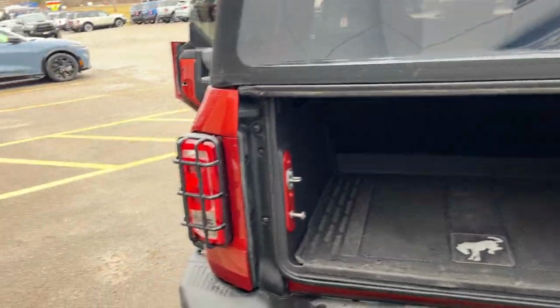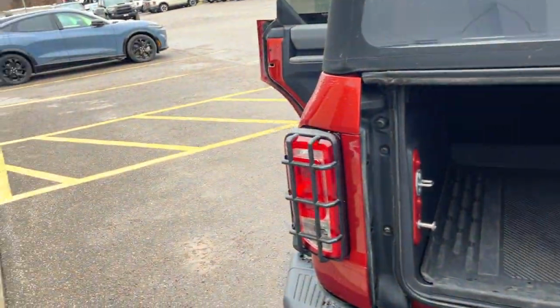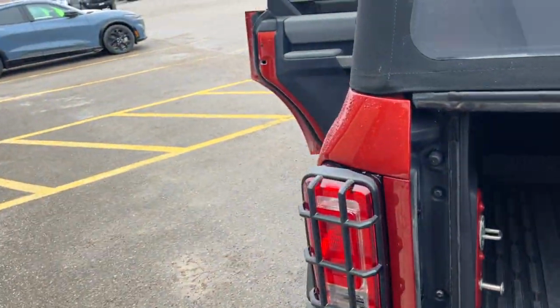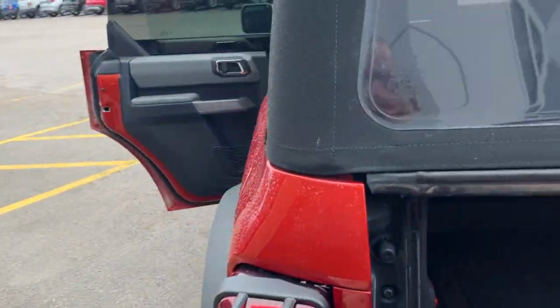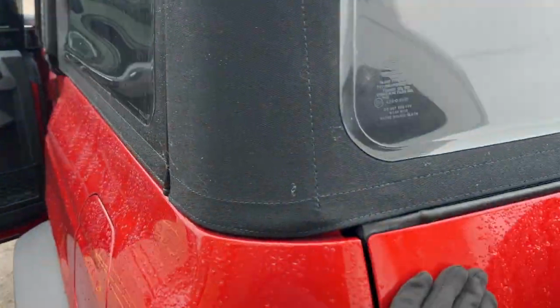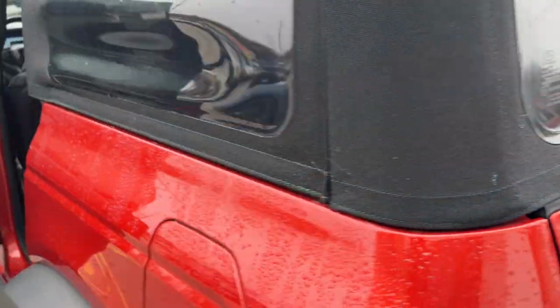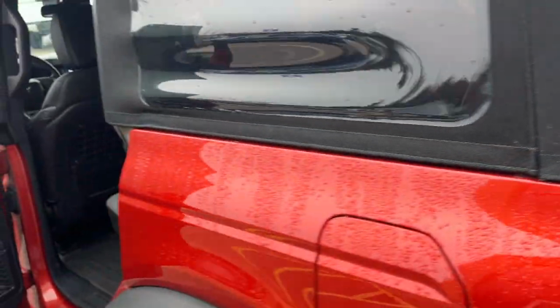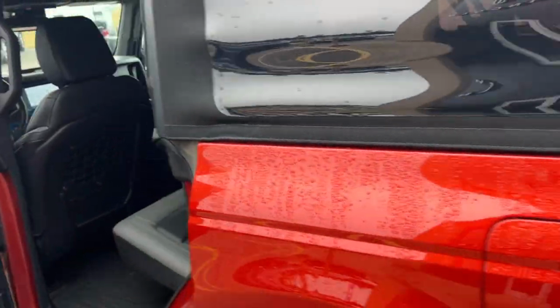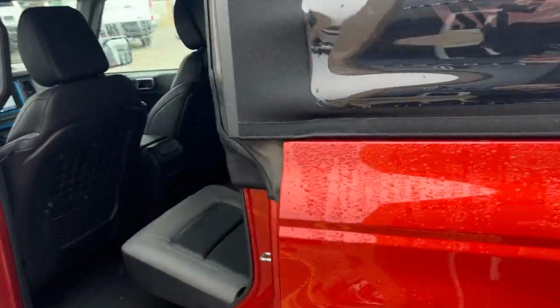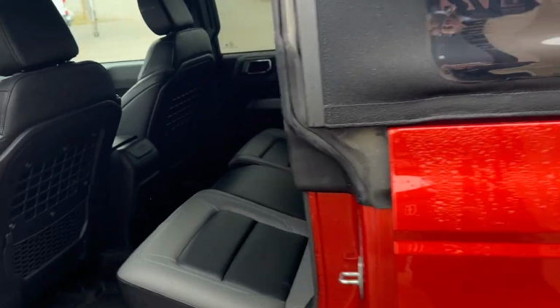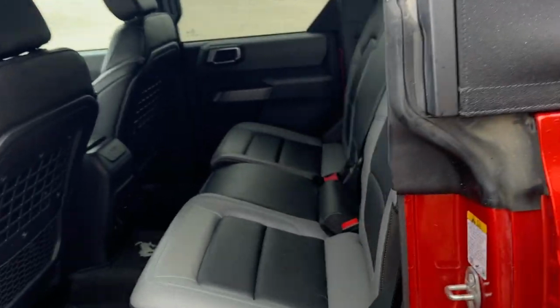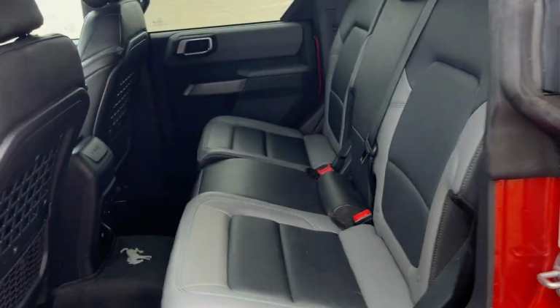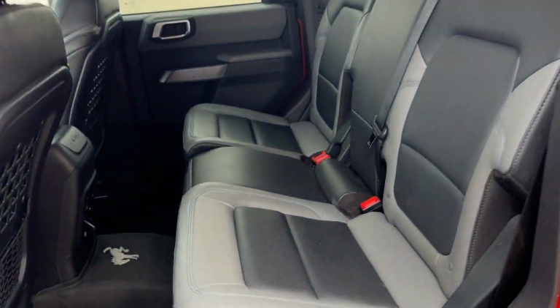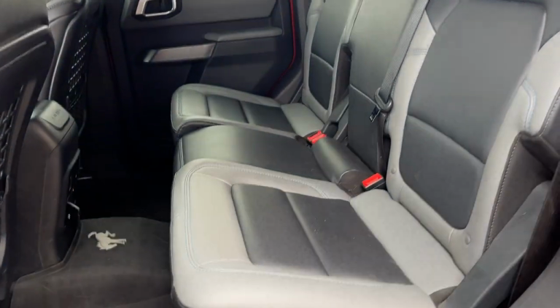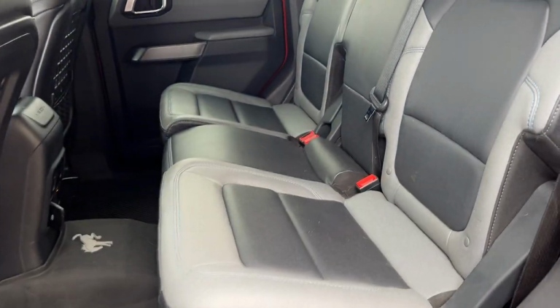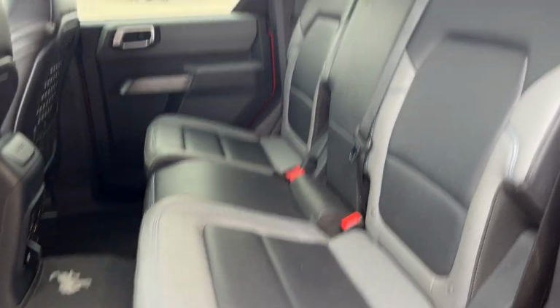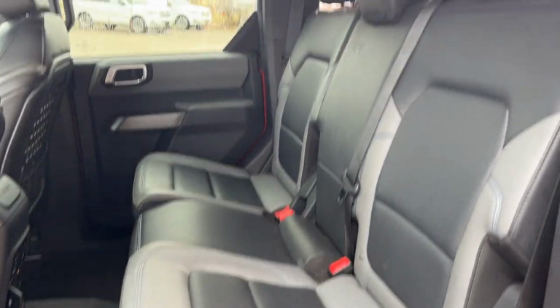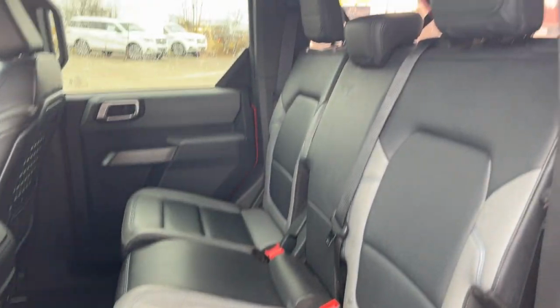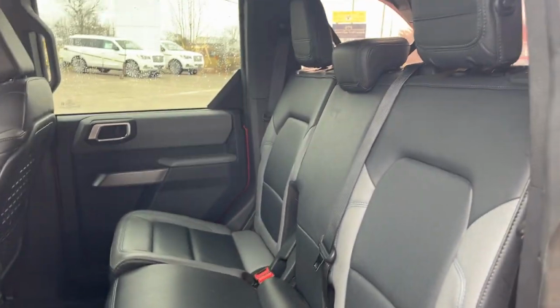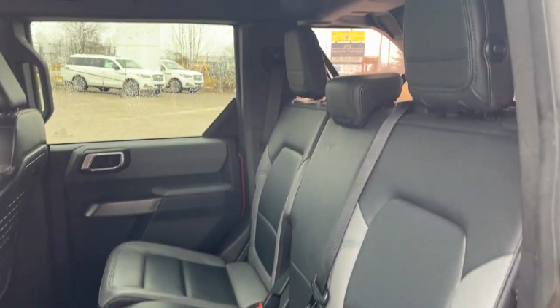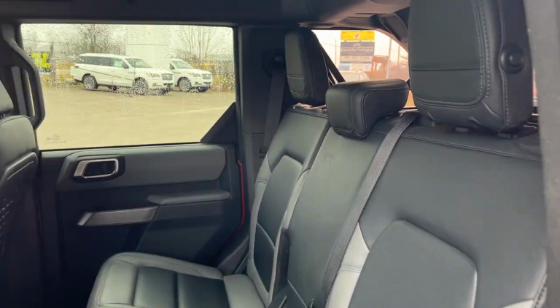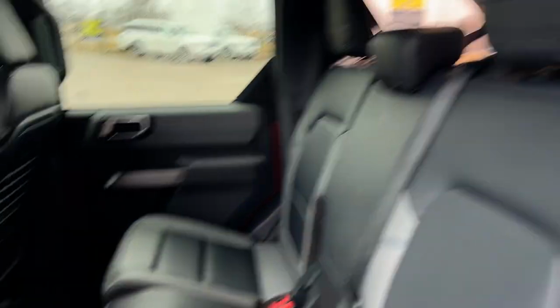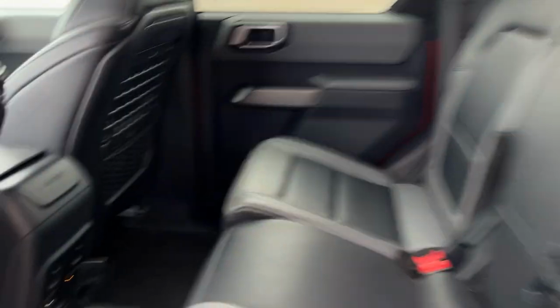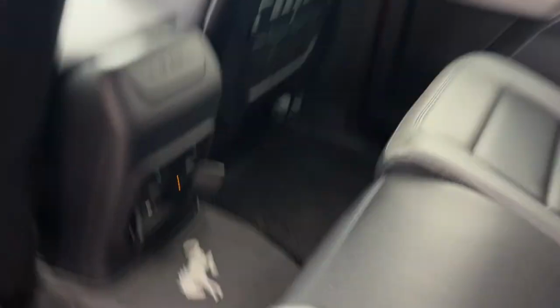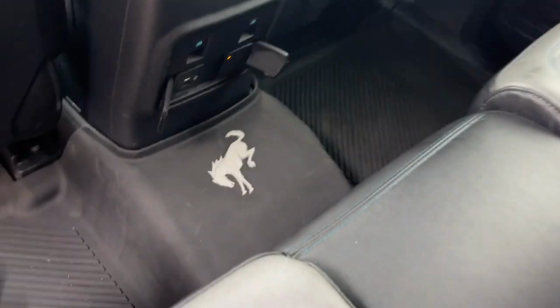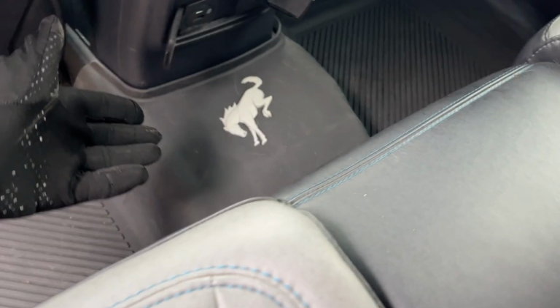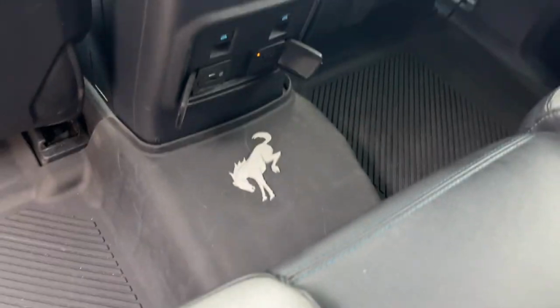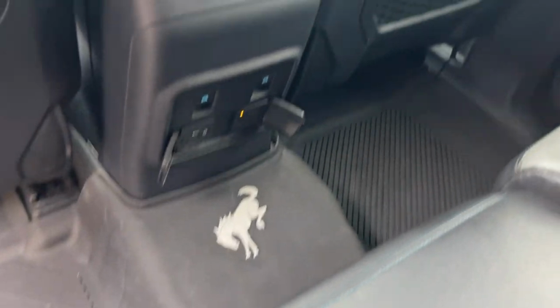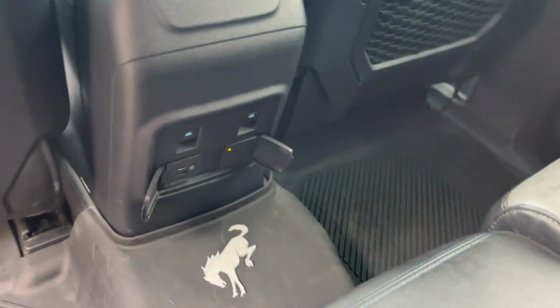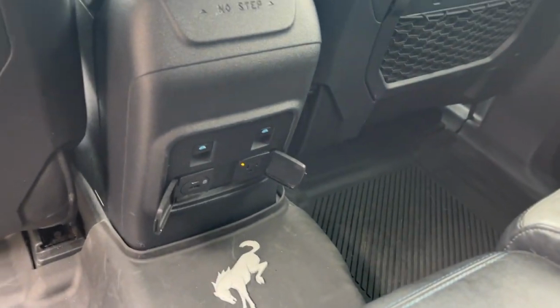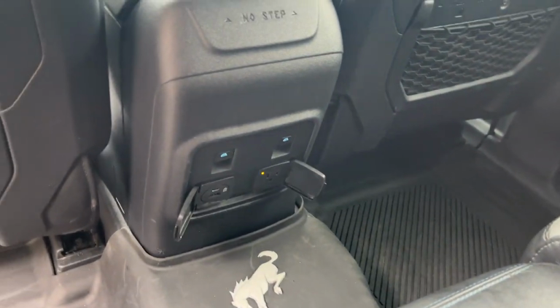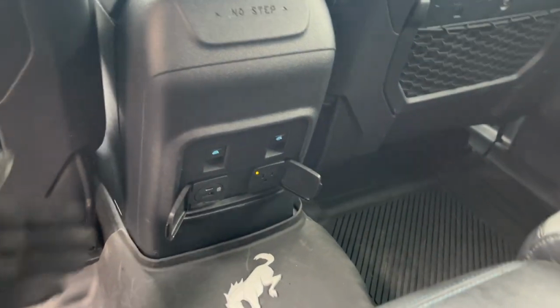You can fold down the rear seats for even more storage space. Coming around to the interior, you have really nice gray and black marine vinyl seats — comfortable seats front and back. You also get the Bronco-branded floor liners for the first and second row.